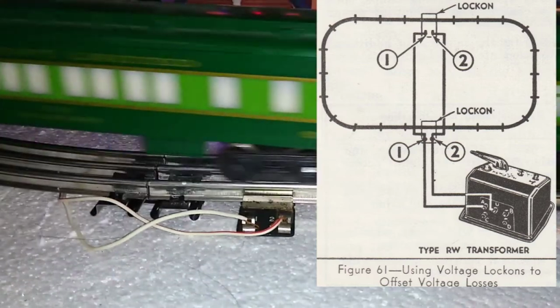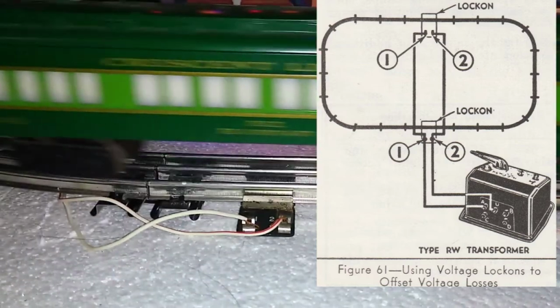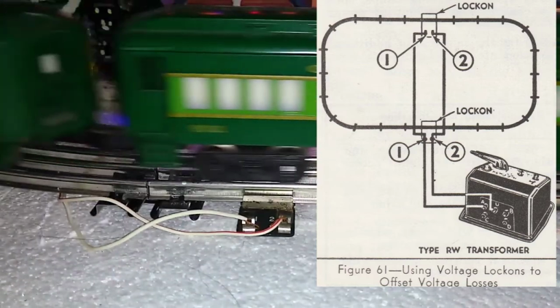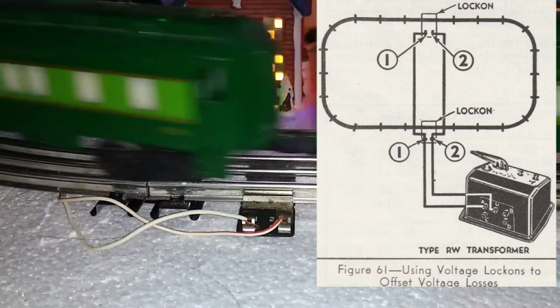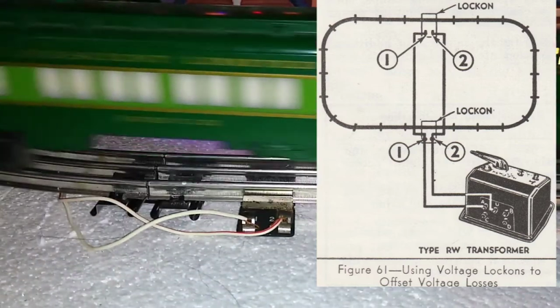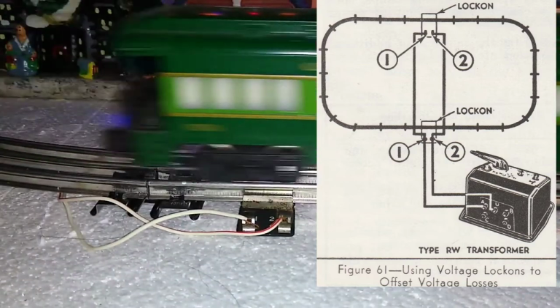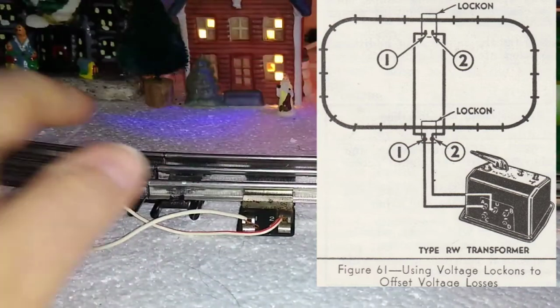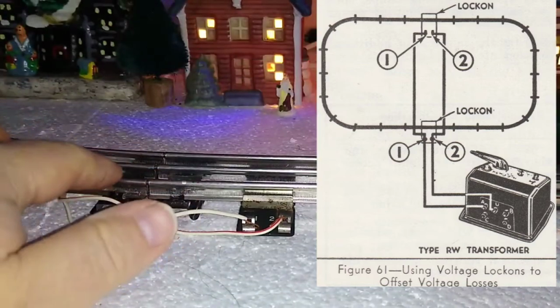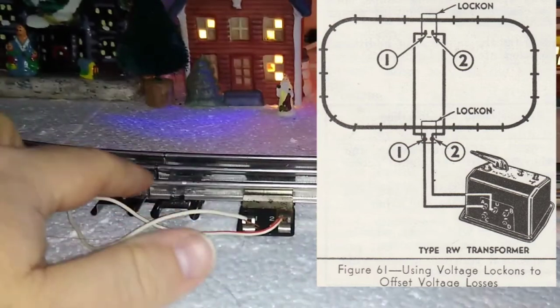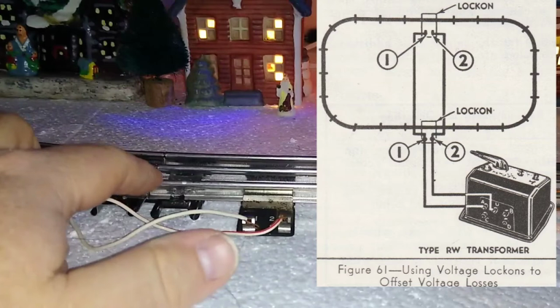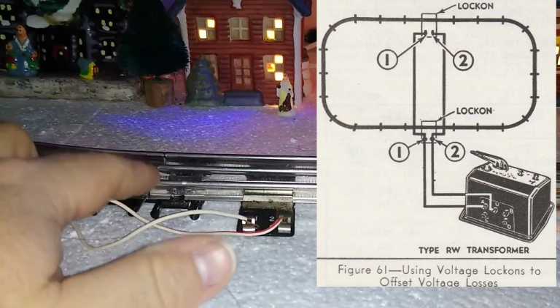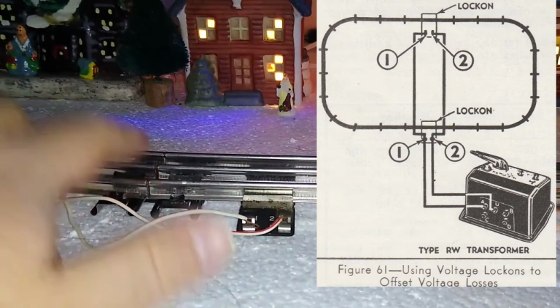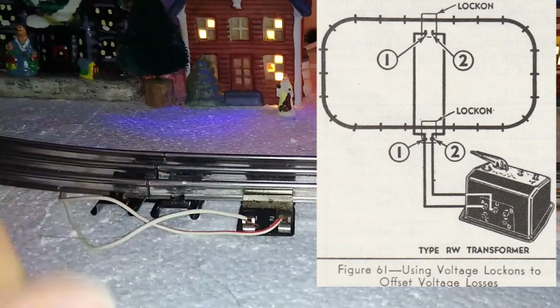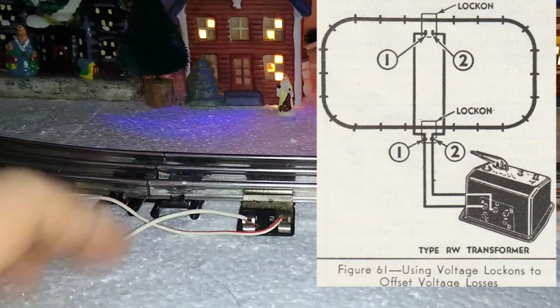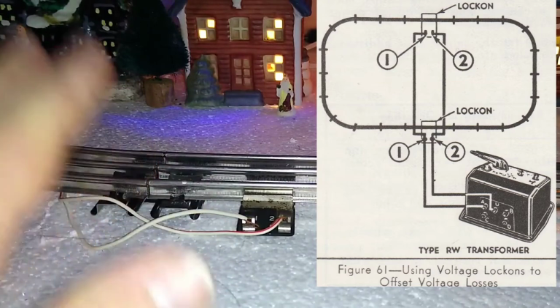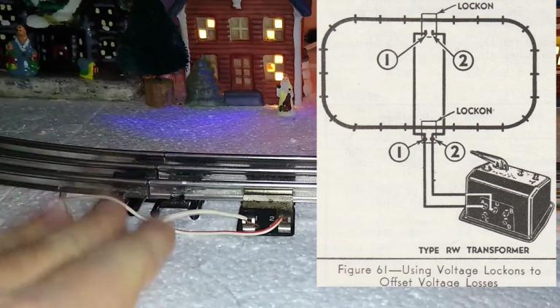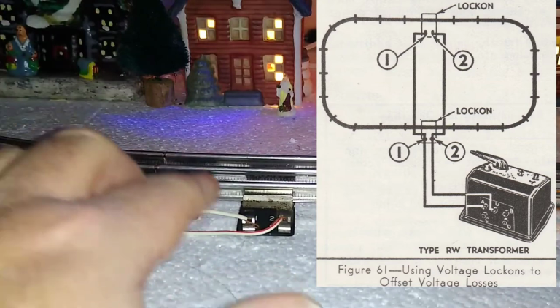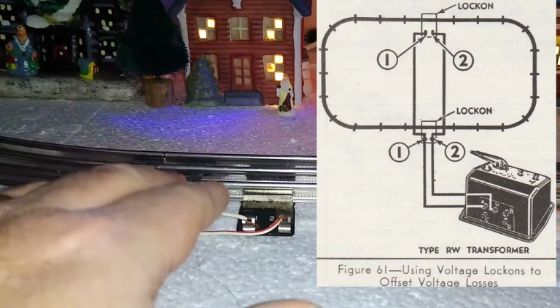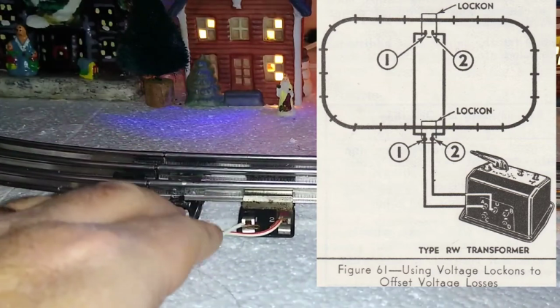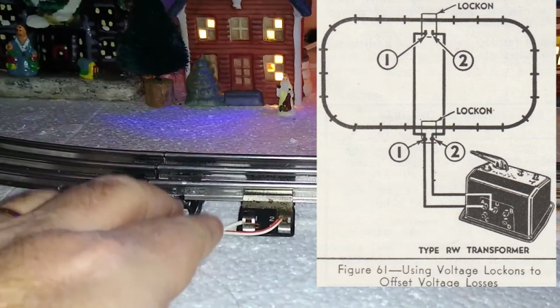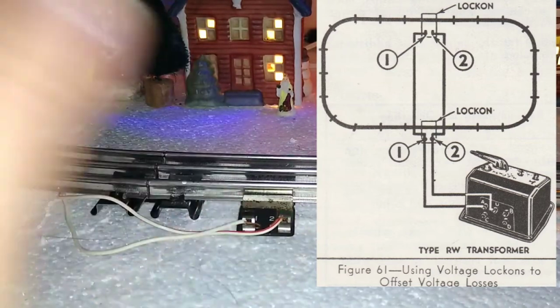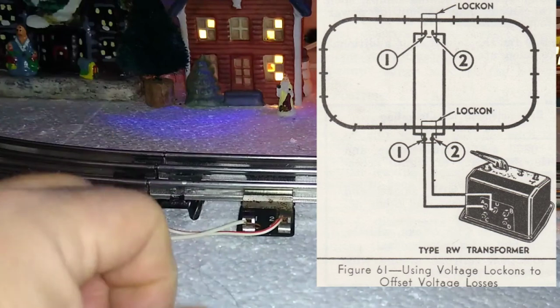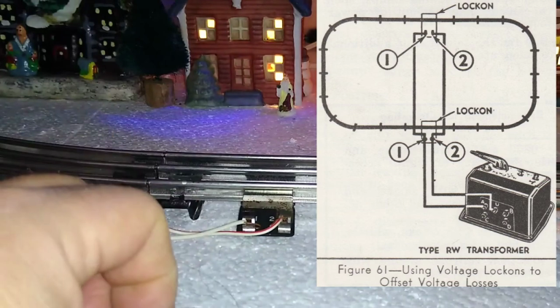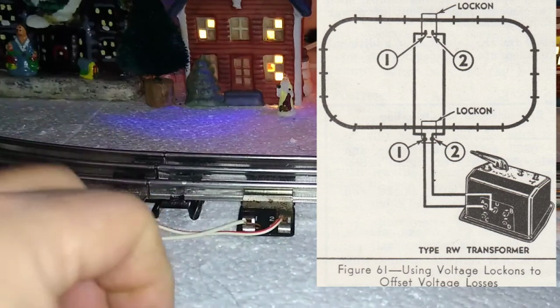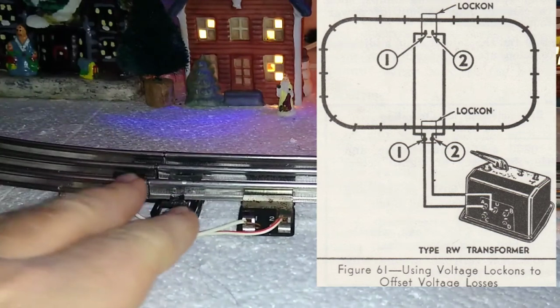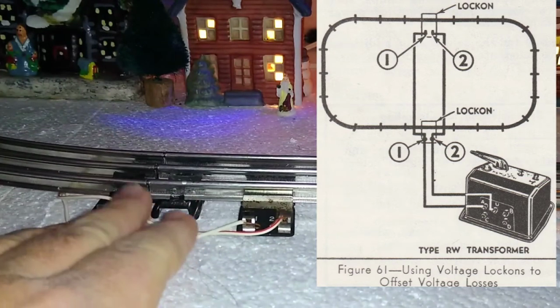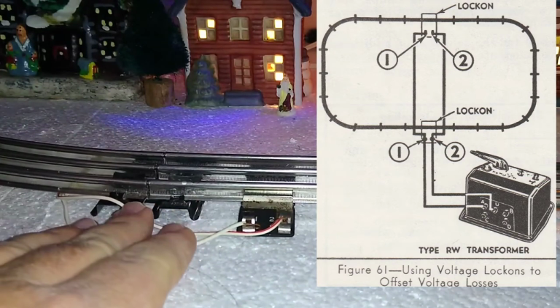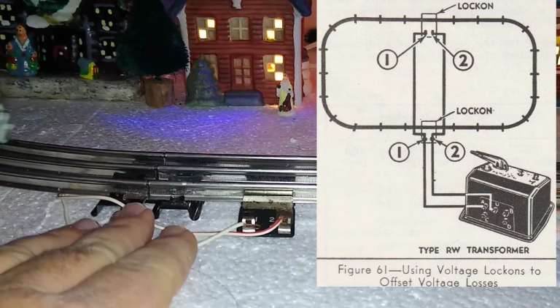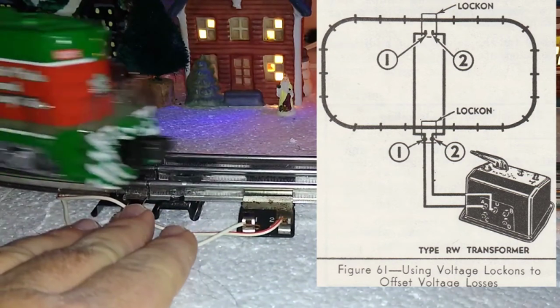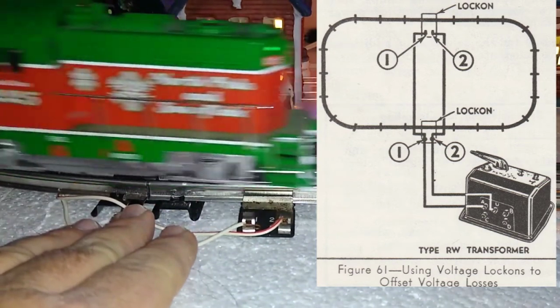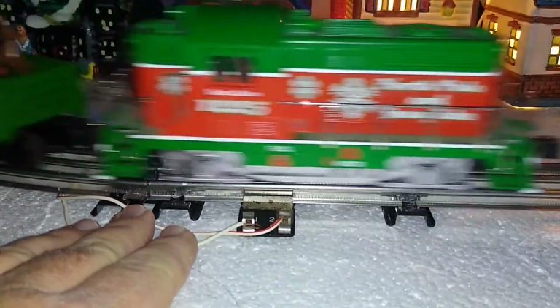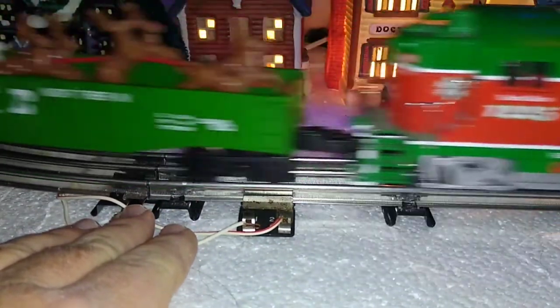The greatest culprit though is dirty track or poor connections at the track. But by adding additional lock-ons, you eliminate the problem with voltage drop, cutting that distance in half.